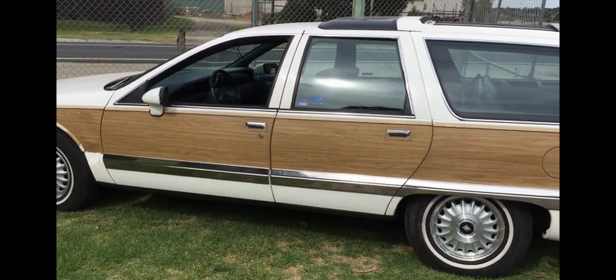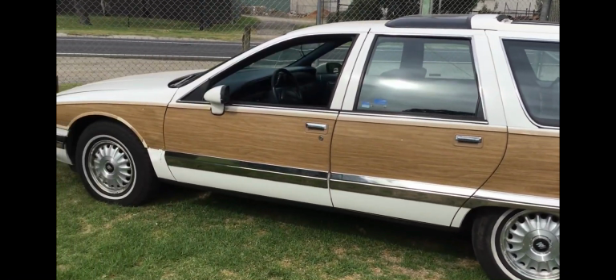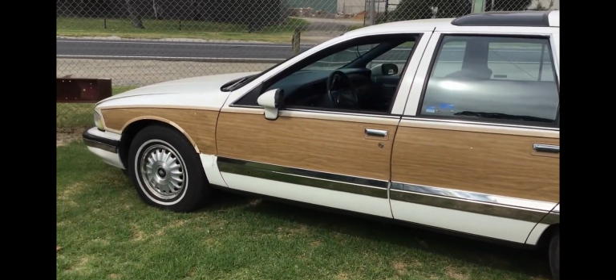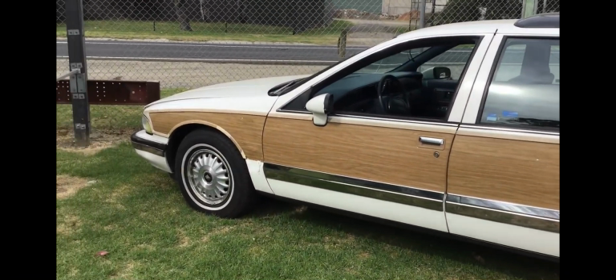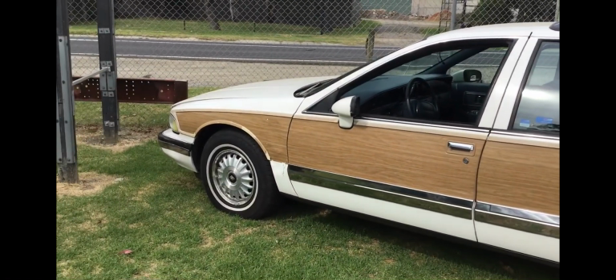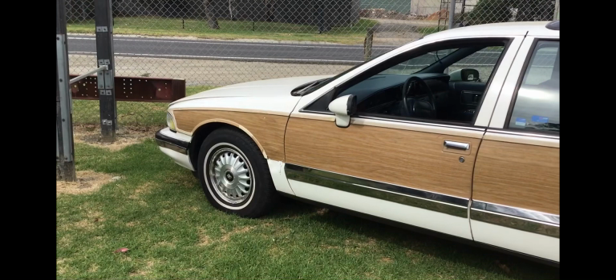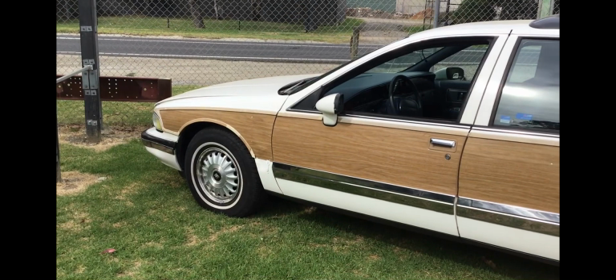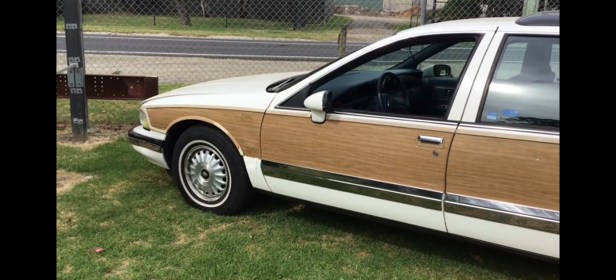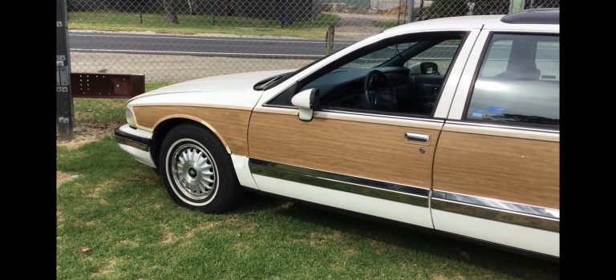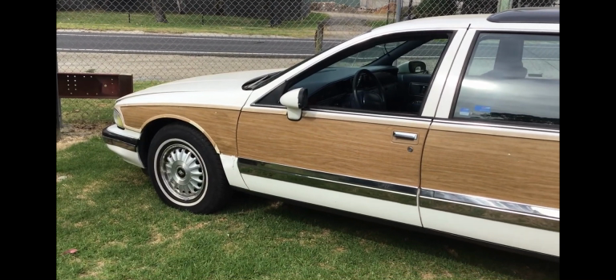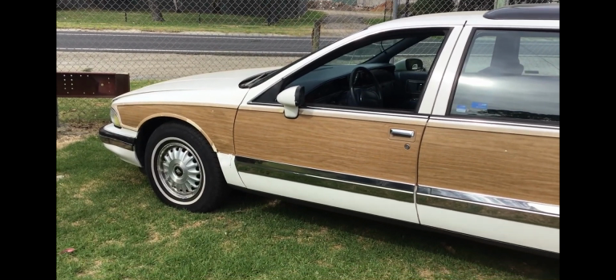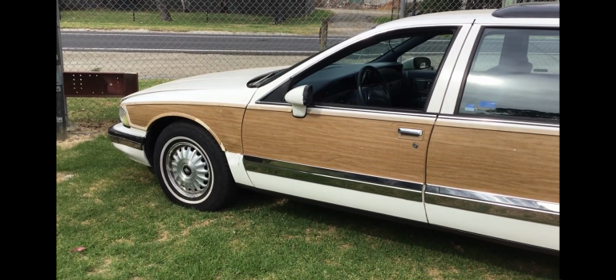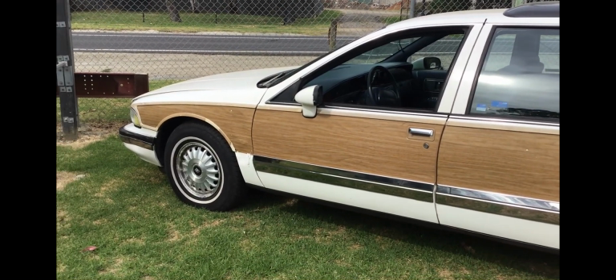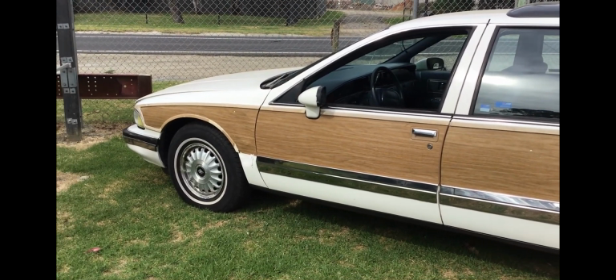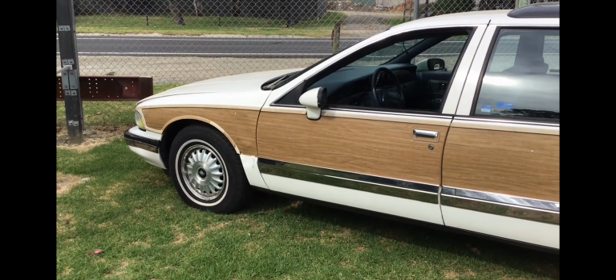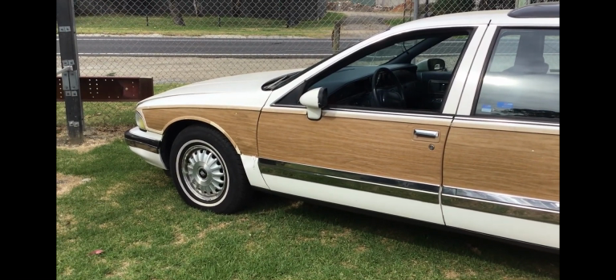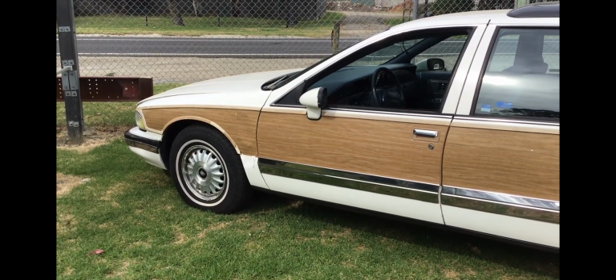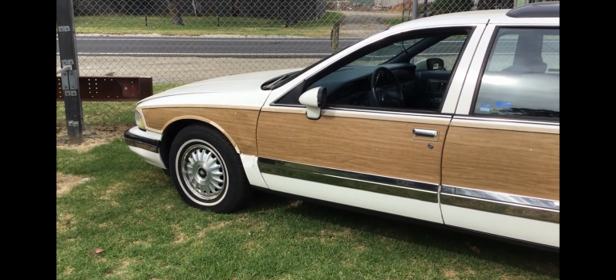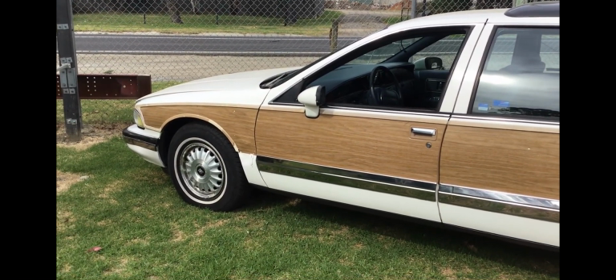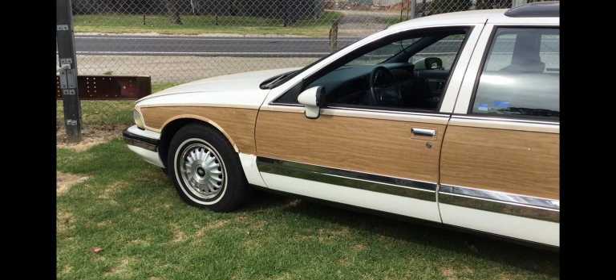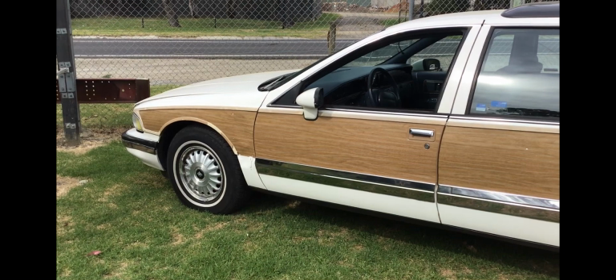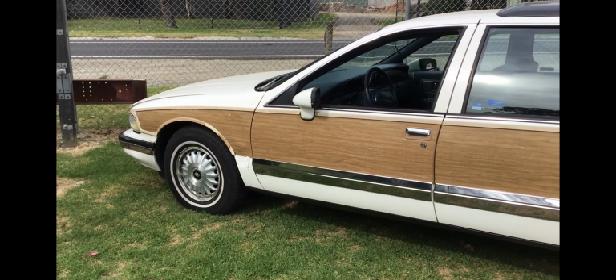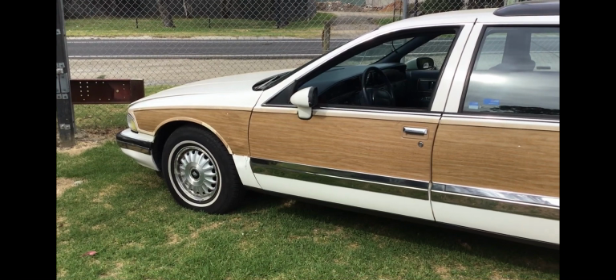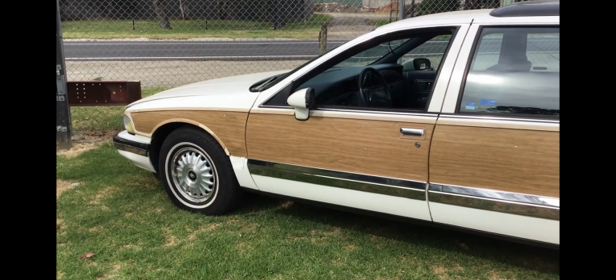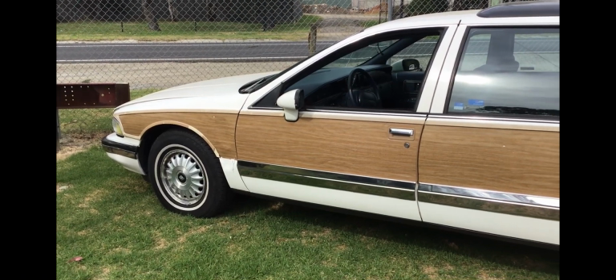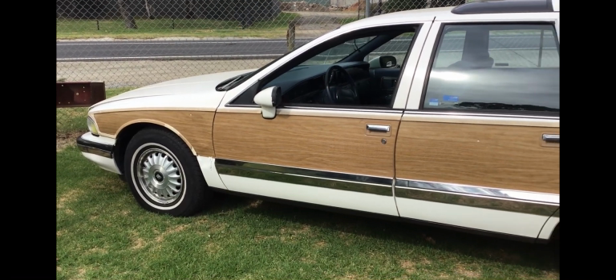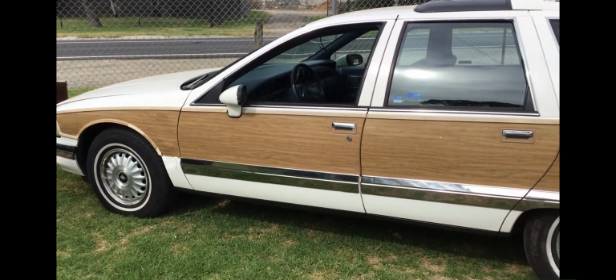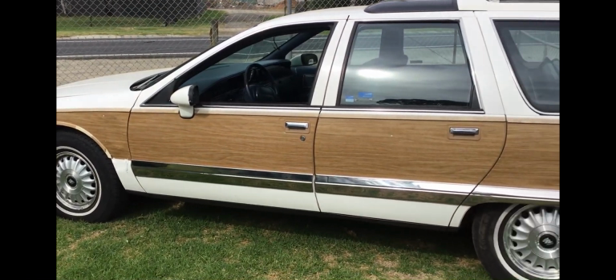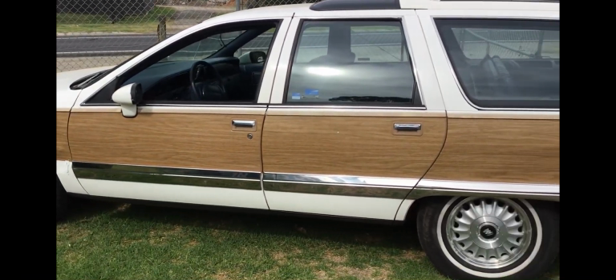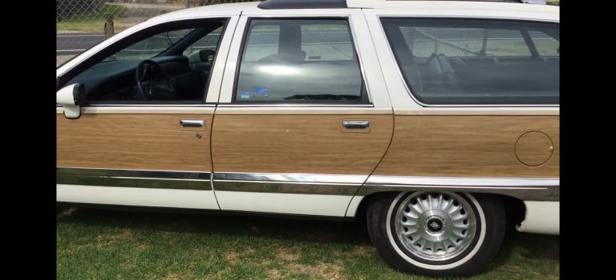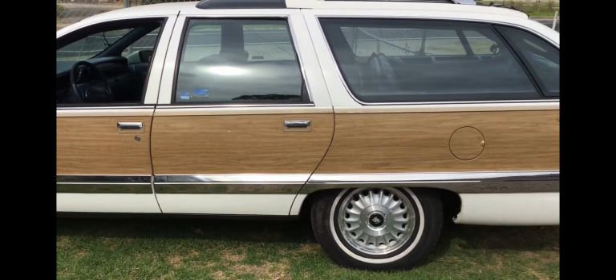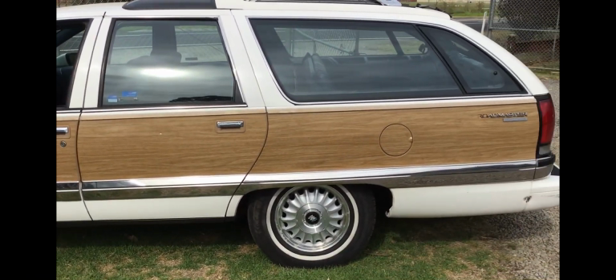G'day everyone, it's Mark here. Here's a pretty cool car you don't see that often — obviously in the US you see them — a Buick Roadmaster Wagon, Woody Wagon. How cool is that?